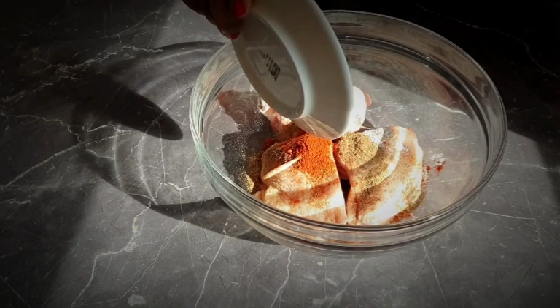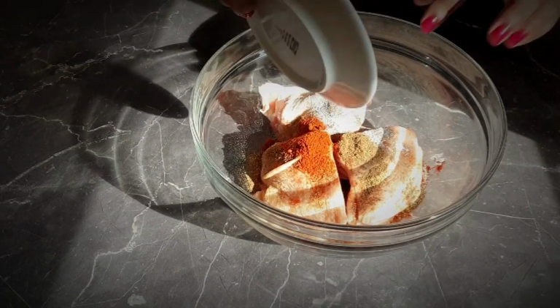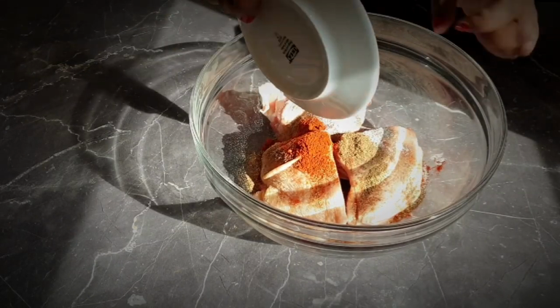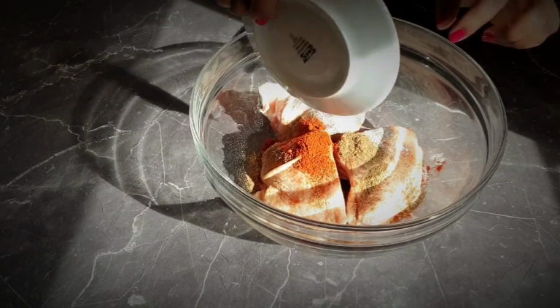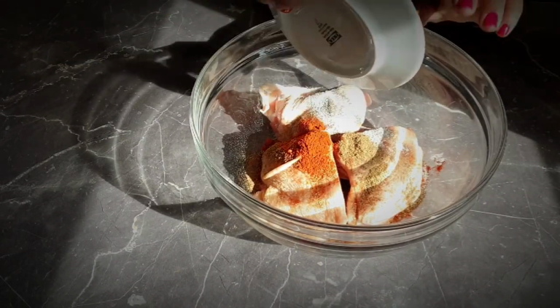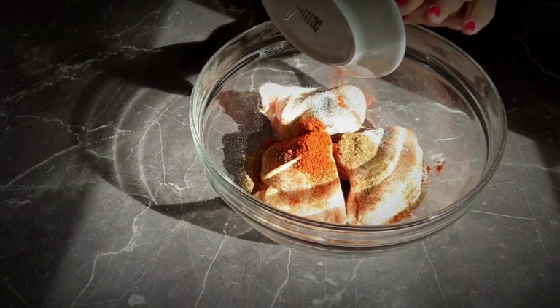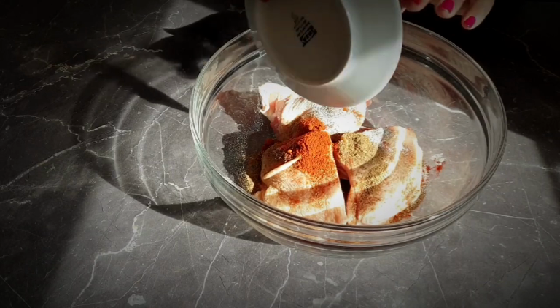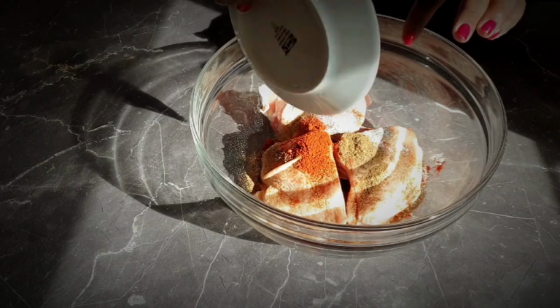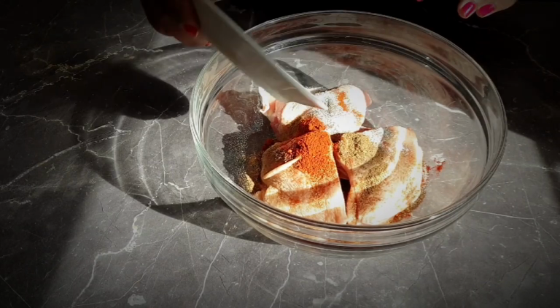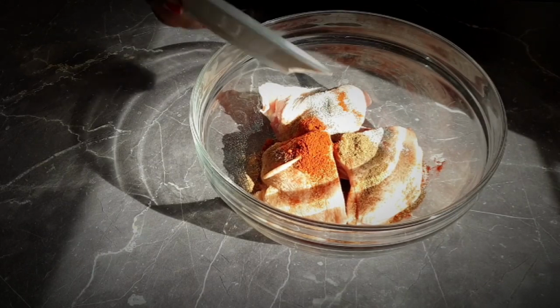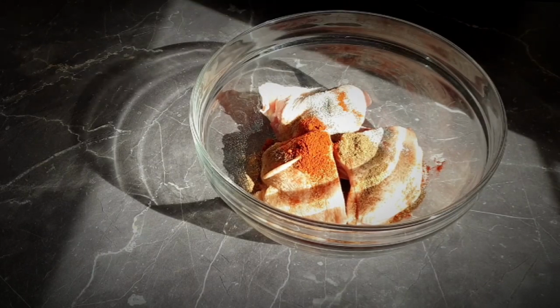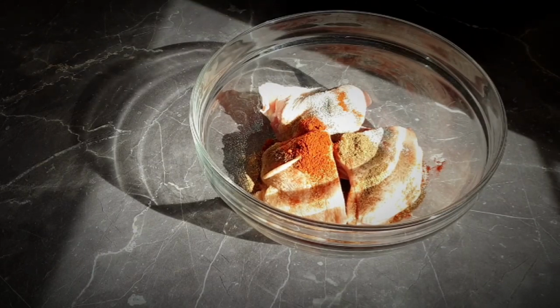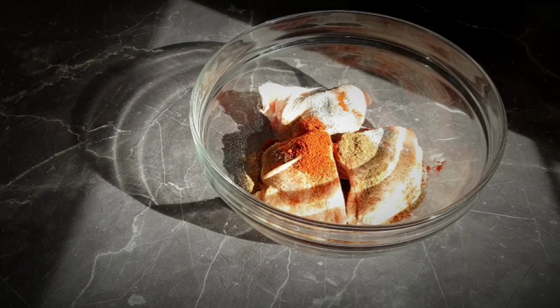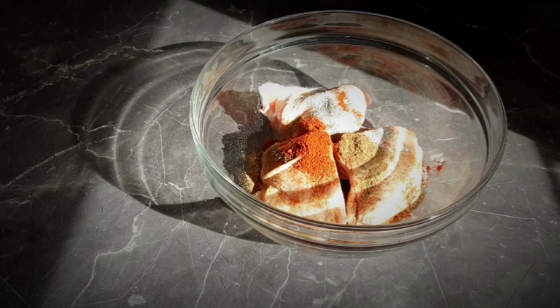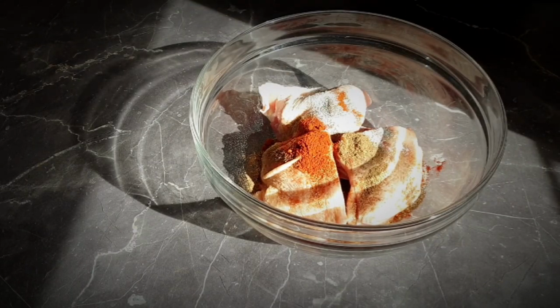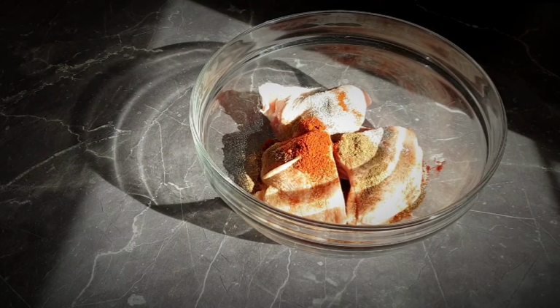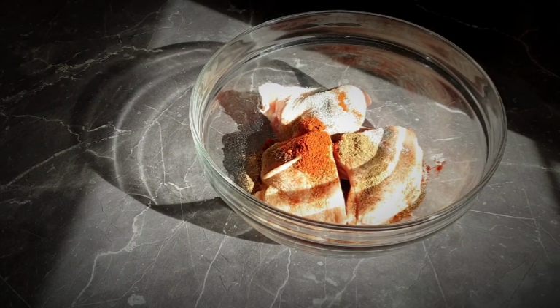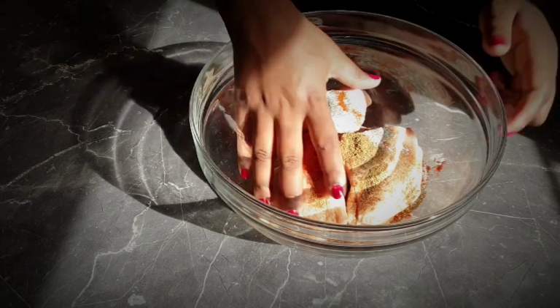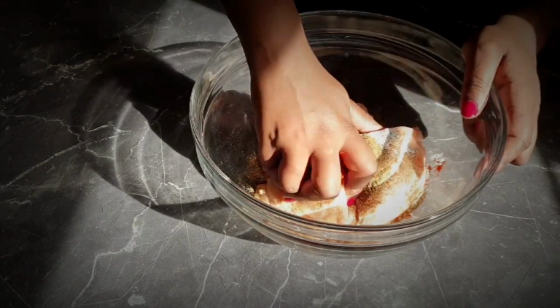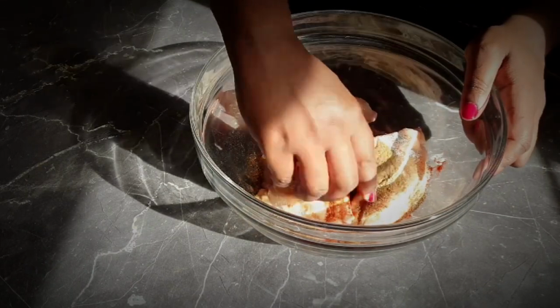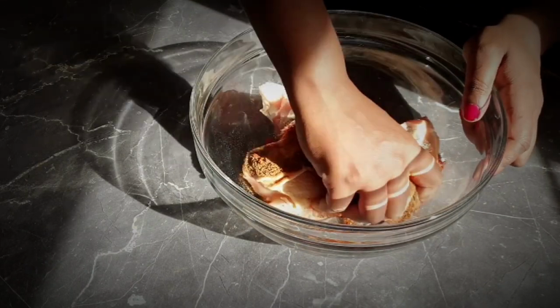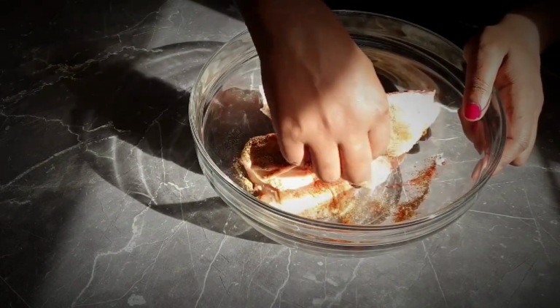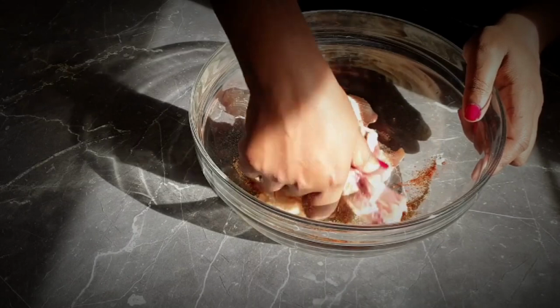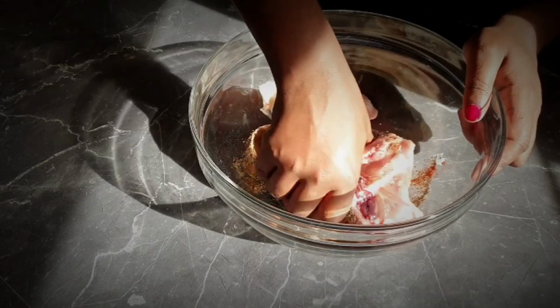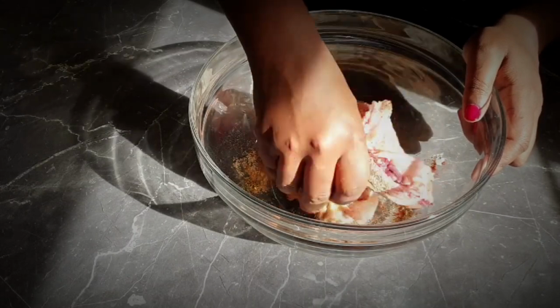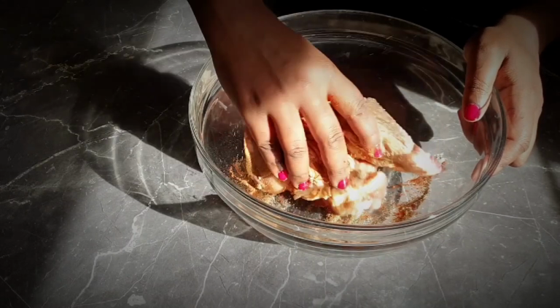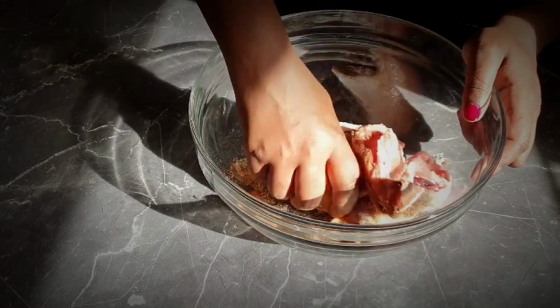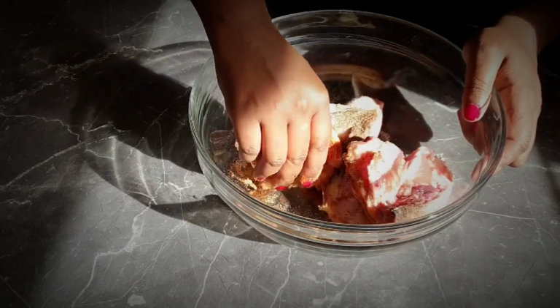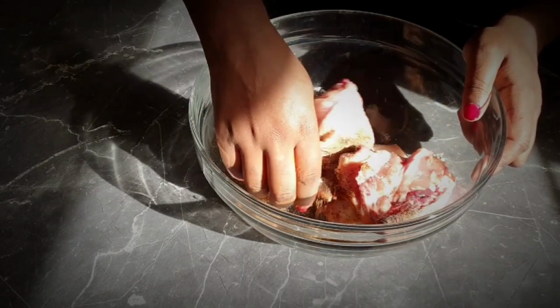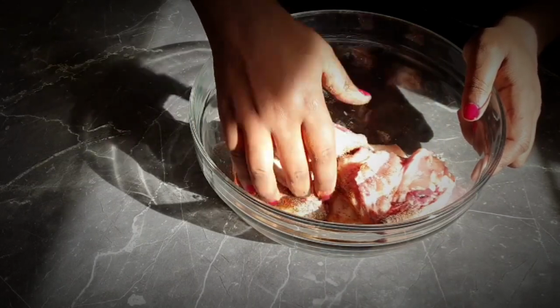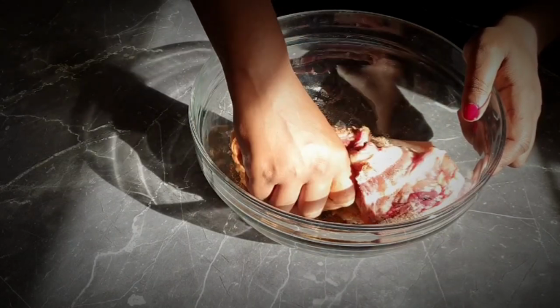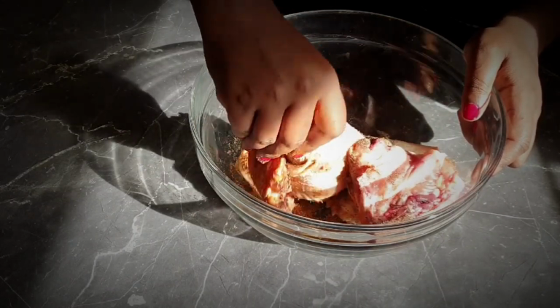Into your large bowl, evenly season the chicken thighs with salt, pepper, paprika, and parsley. Mix it all up and ensure that each piece of chicken is evenly marinated.